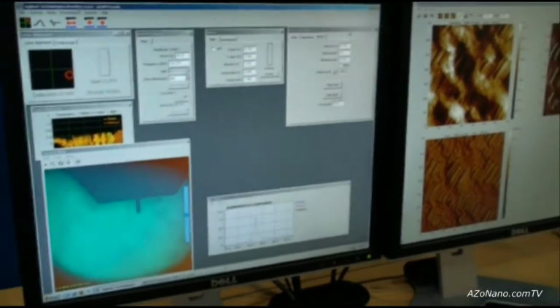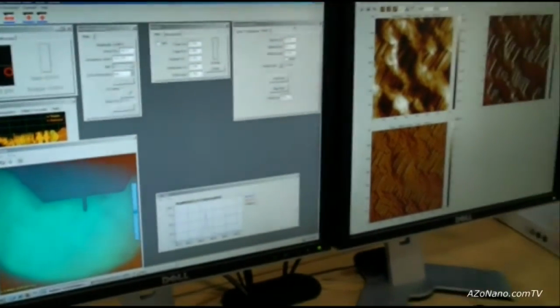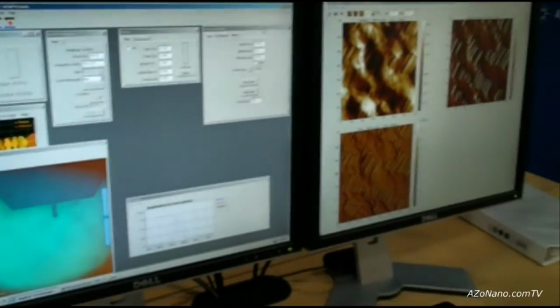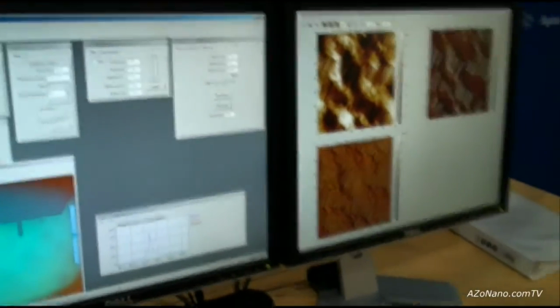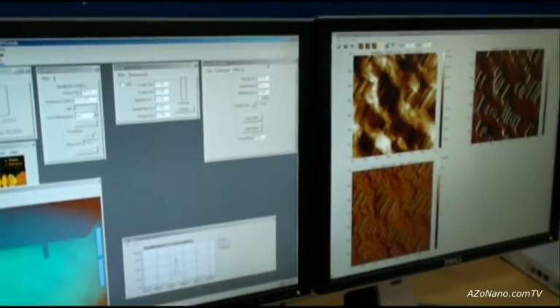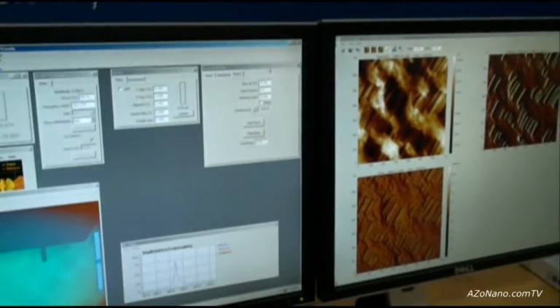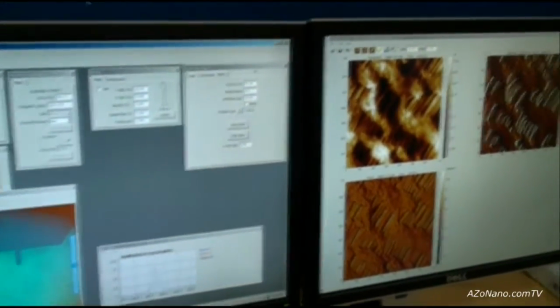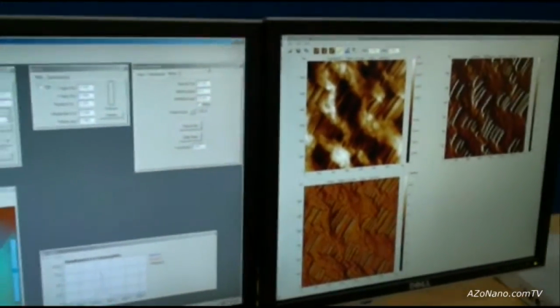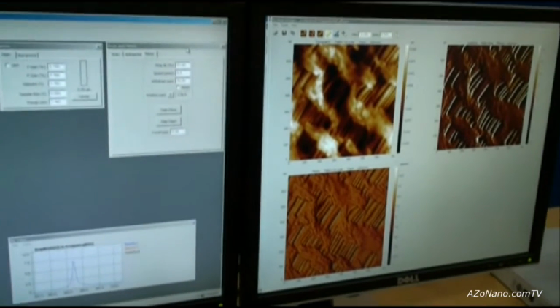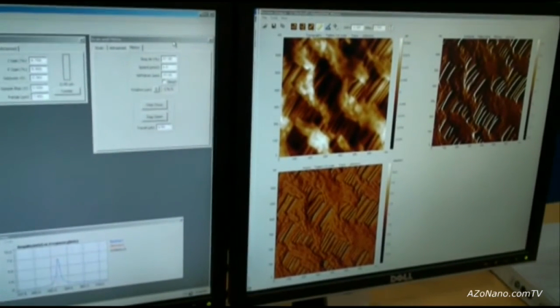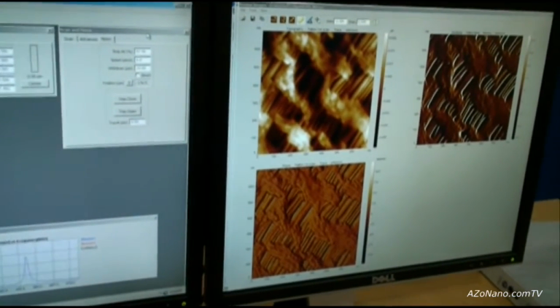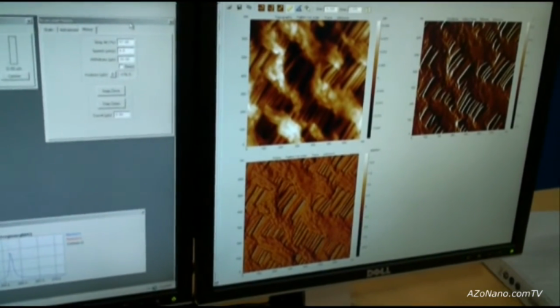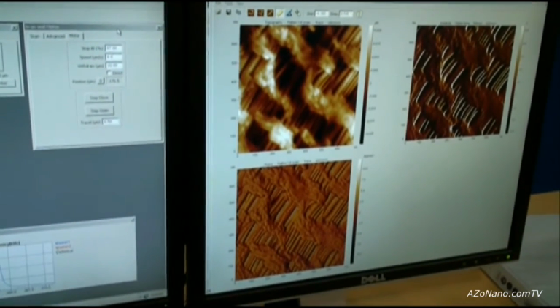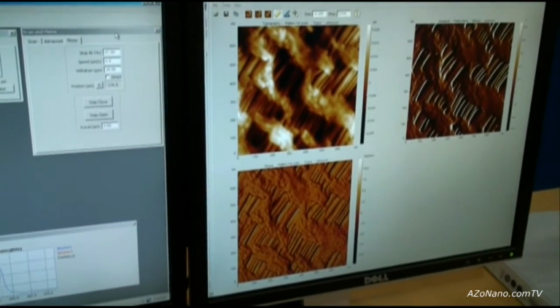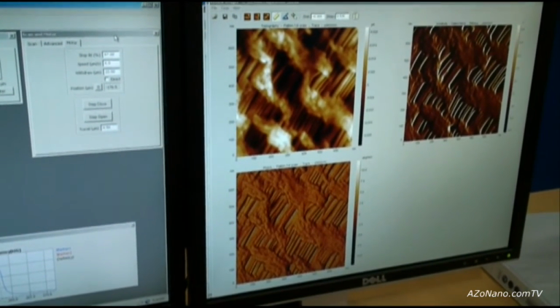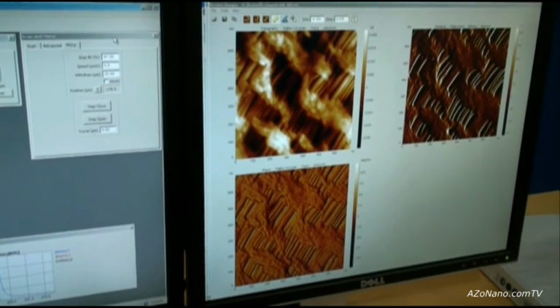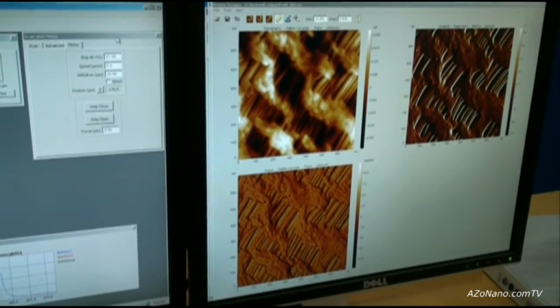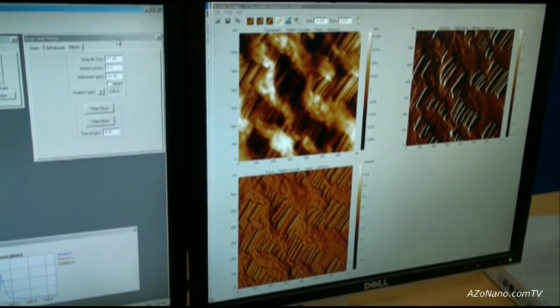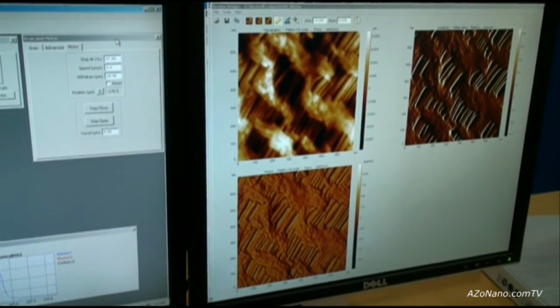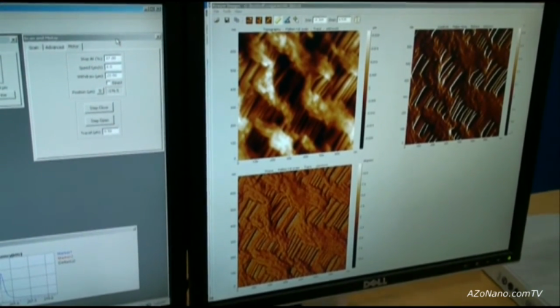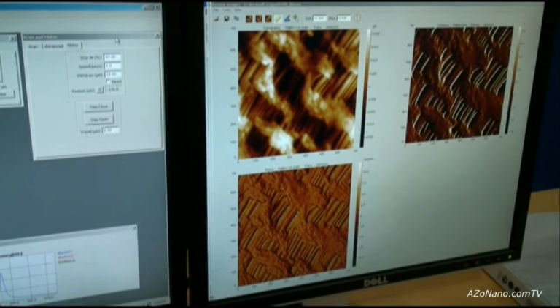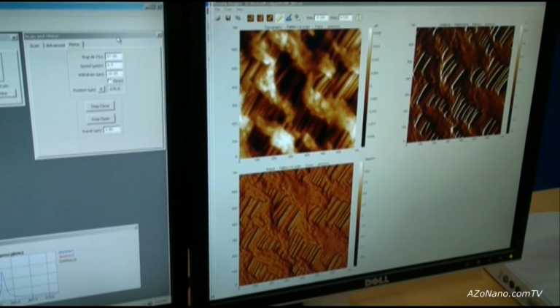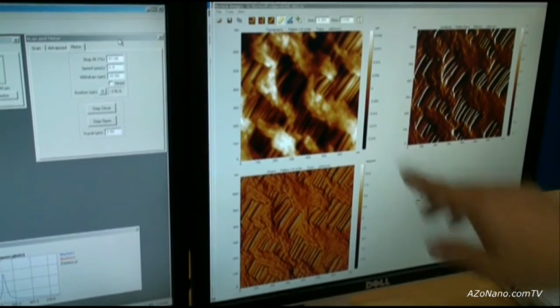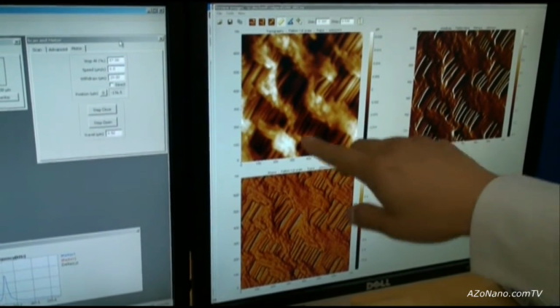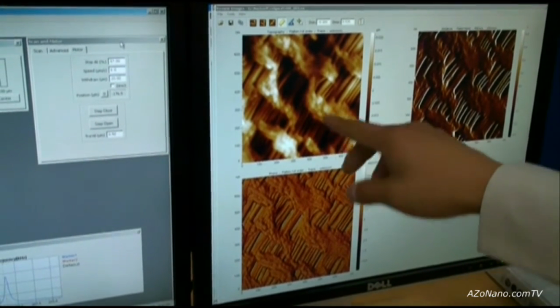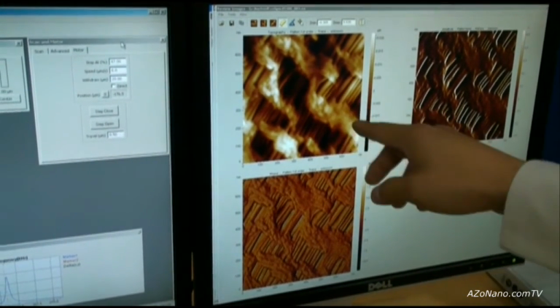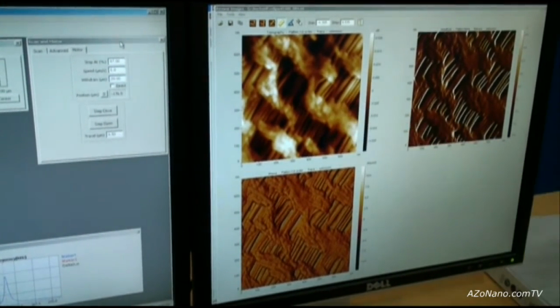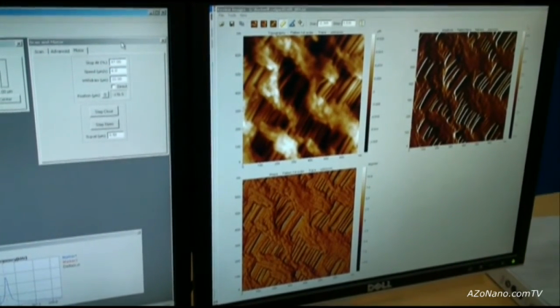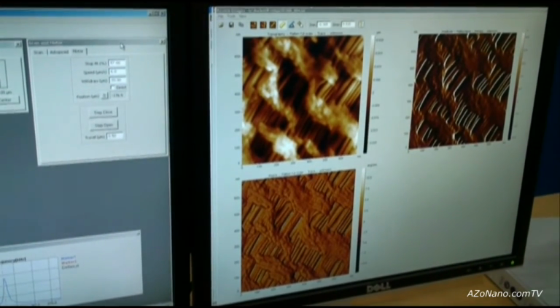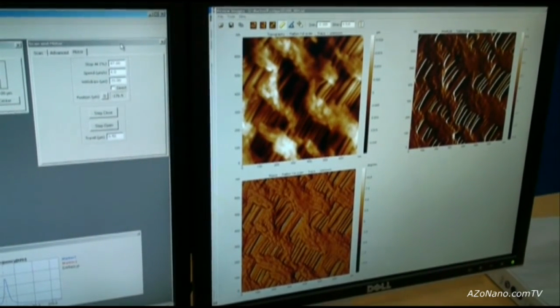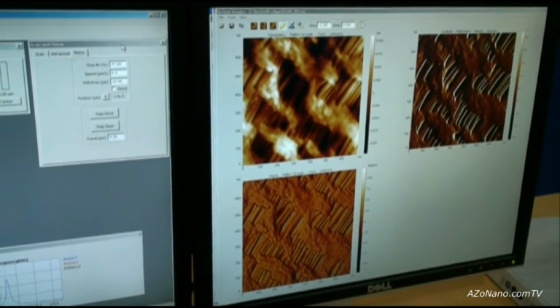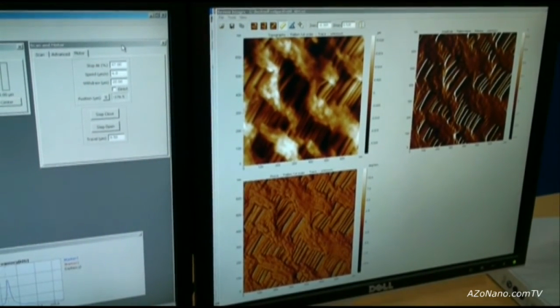As an example, here we have an AFM image showing topography, phase, and amplitude obtained in AC dynamic mode for cell guard, which is a polymer film. We can see the fibril structures and the lamella structures between the fibrils.